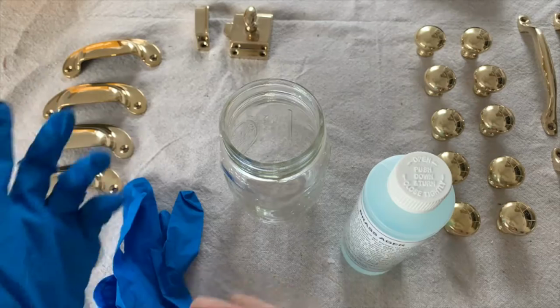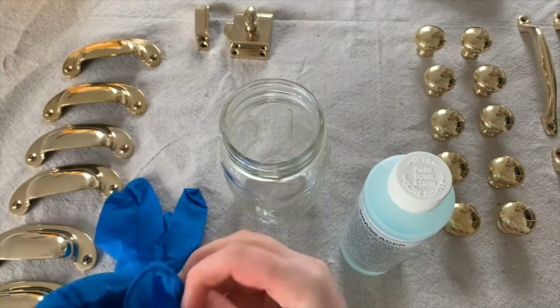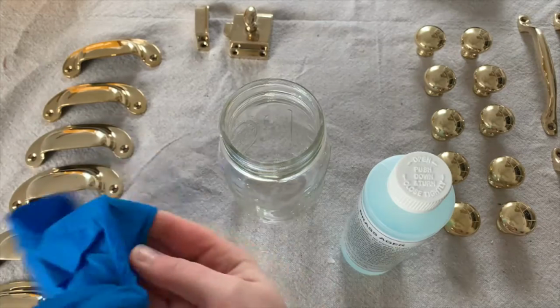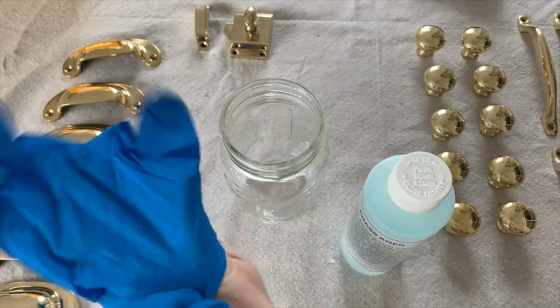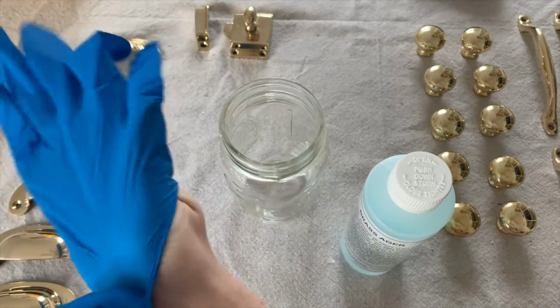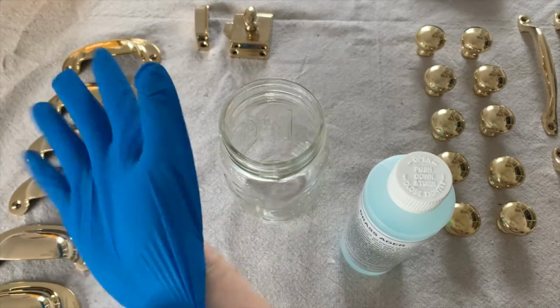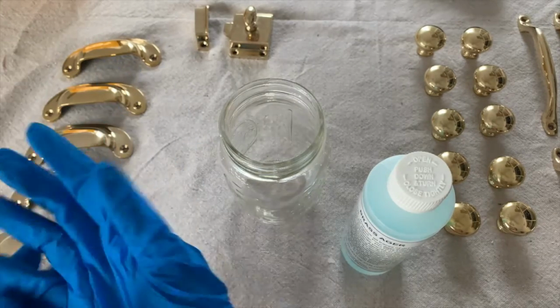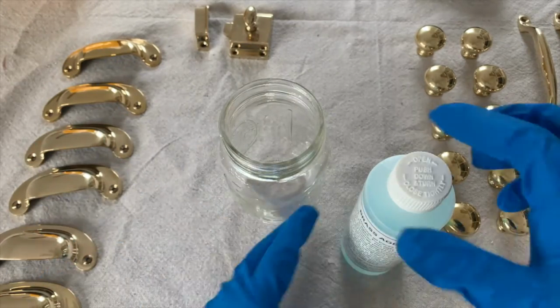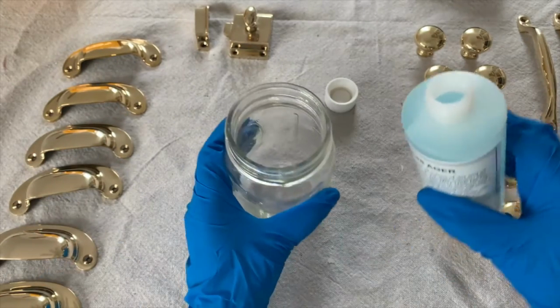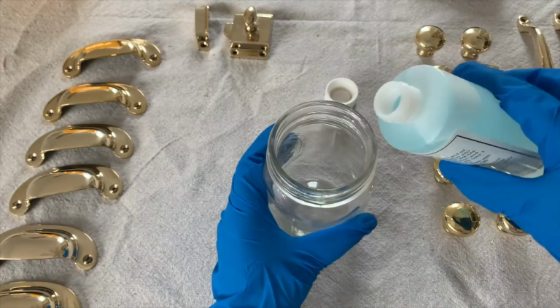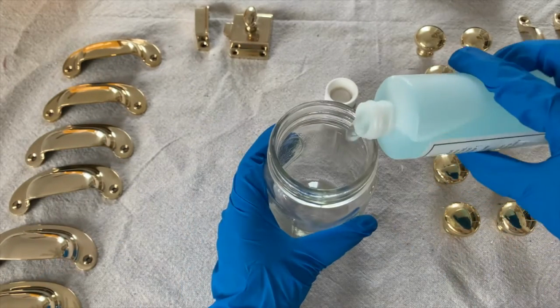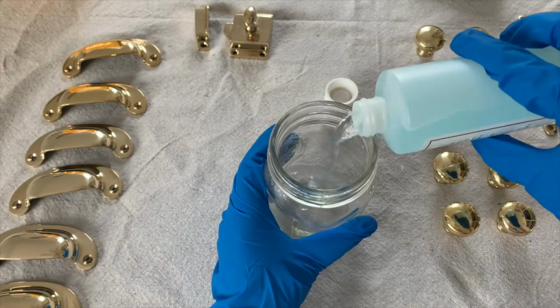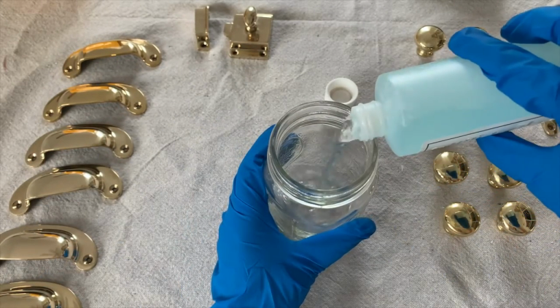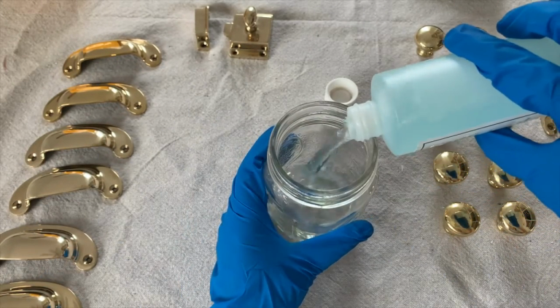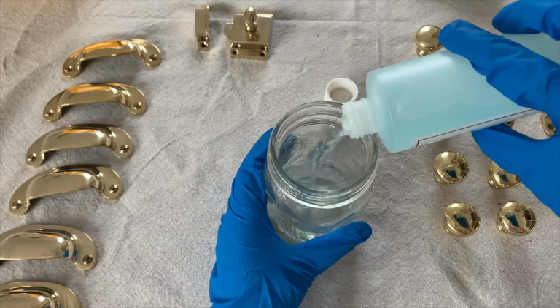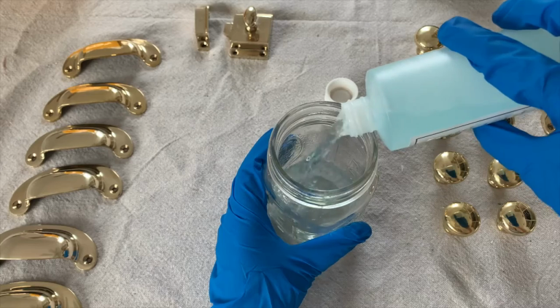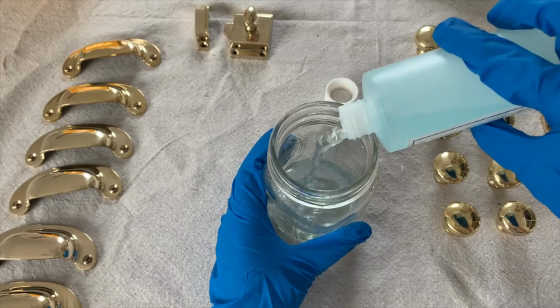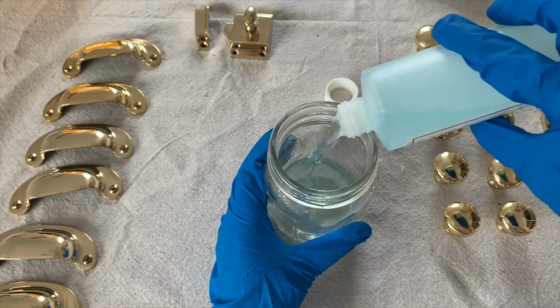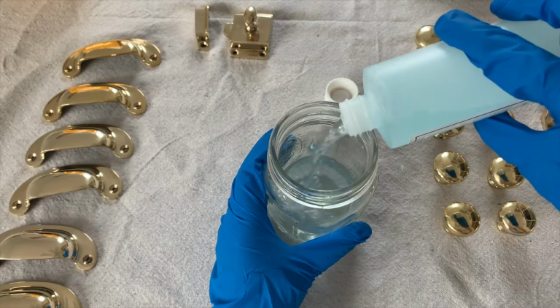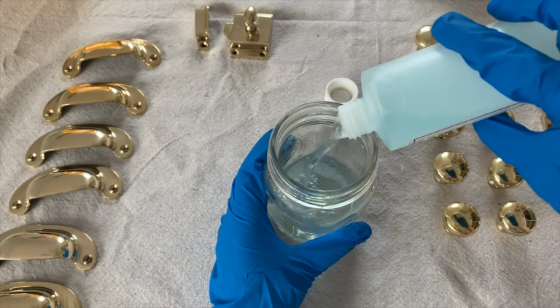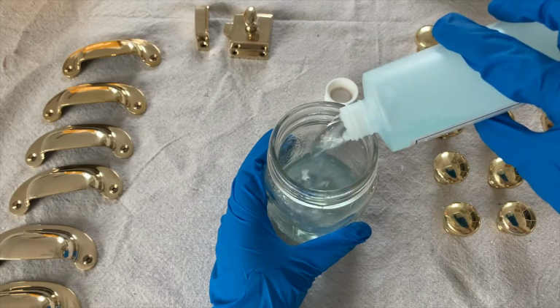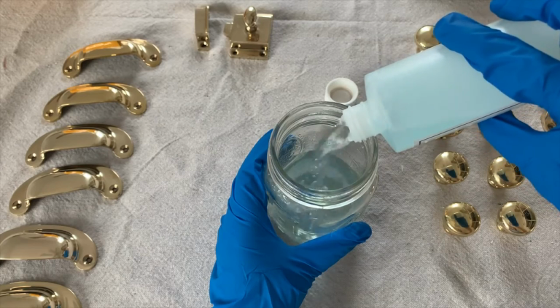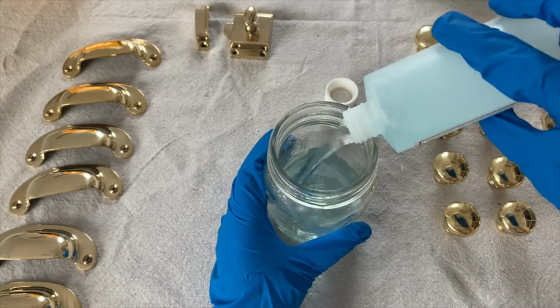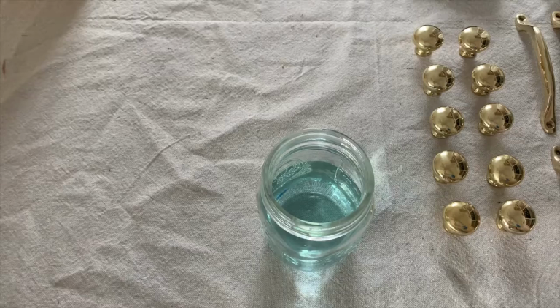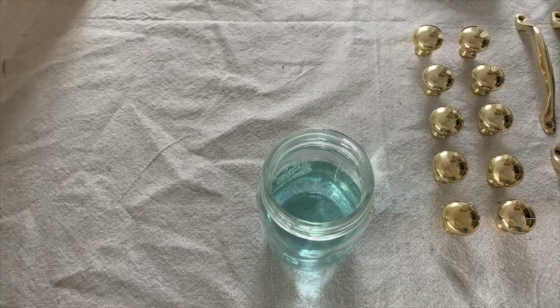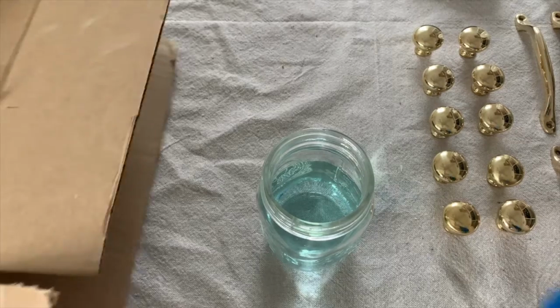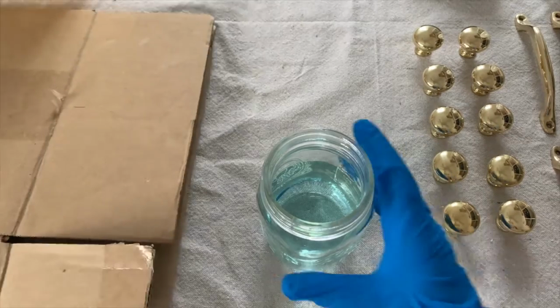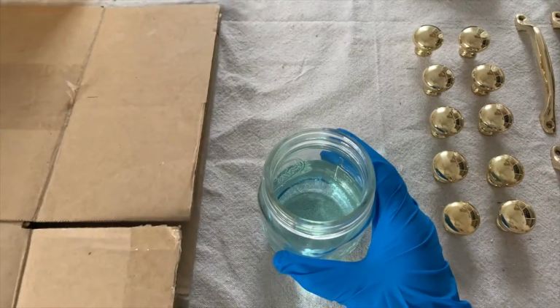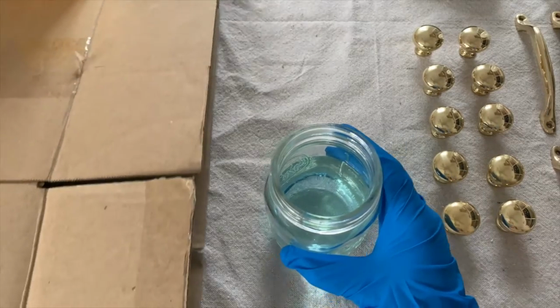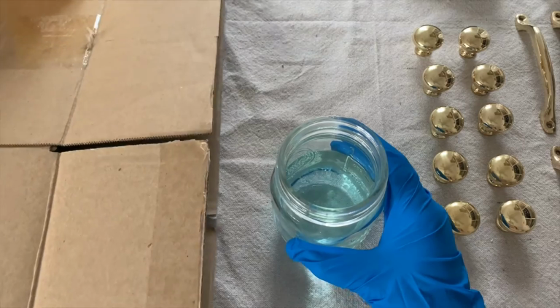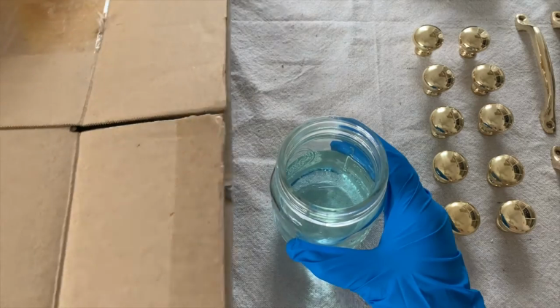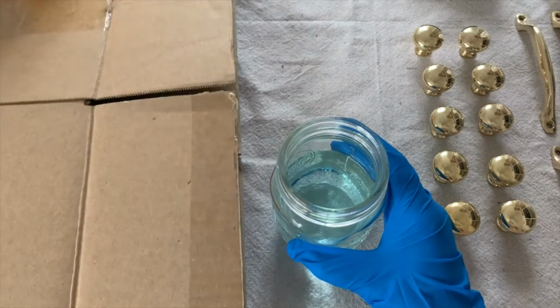Start by putting on some gloves and pouring the full bottle of brass ager into the glass jar. A mason jar worked really well for this project. A piece of cardboard will also come in handy for setting your hardware on.